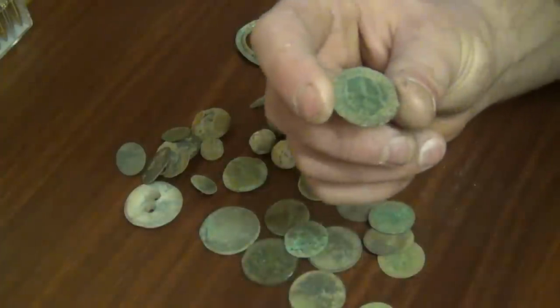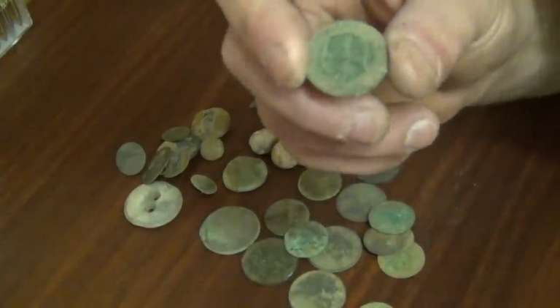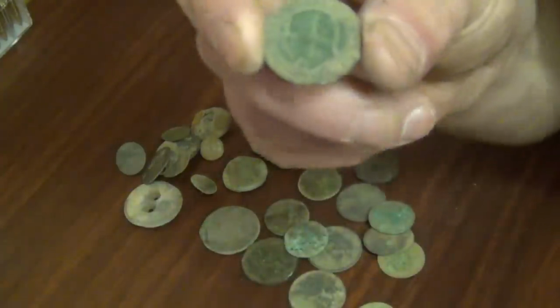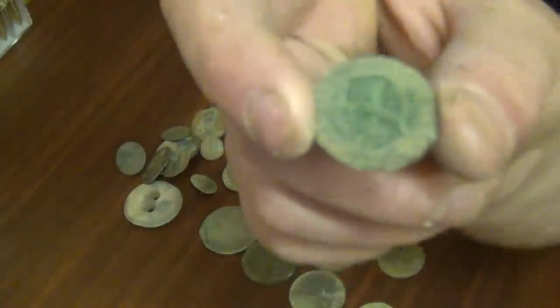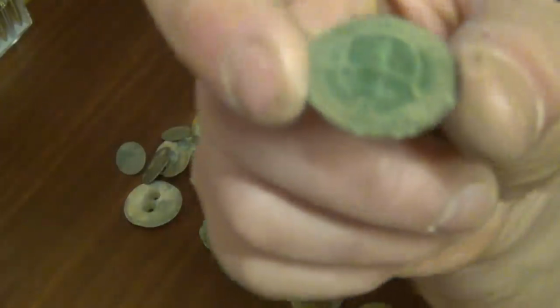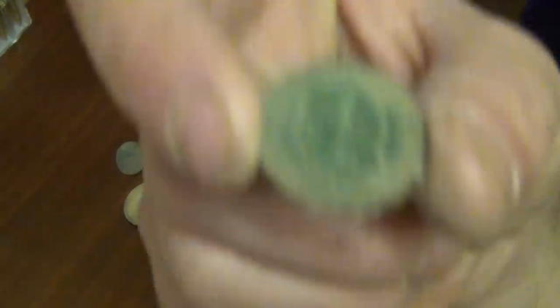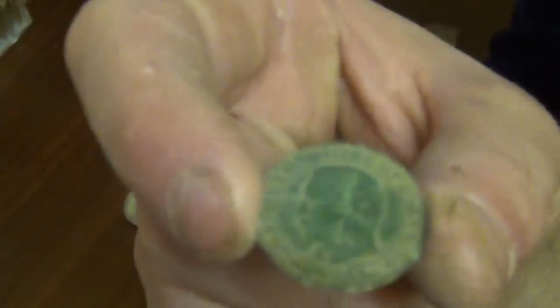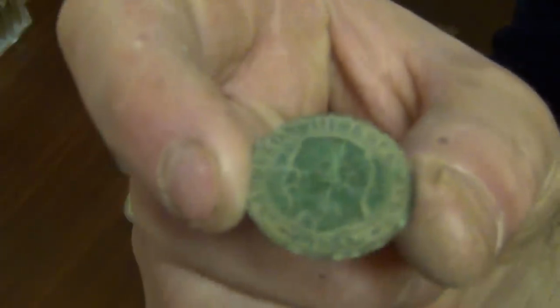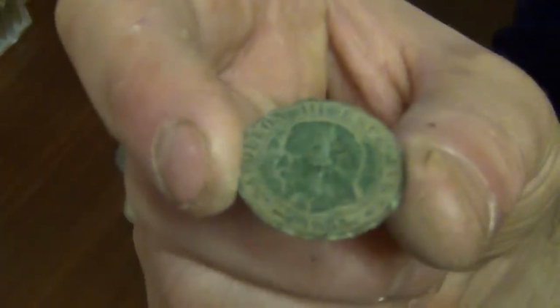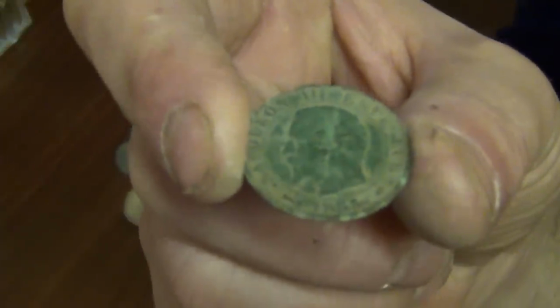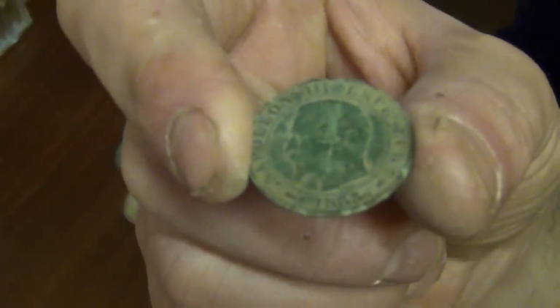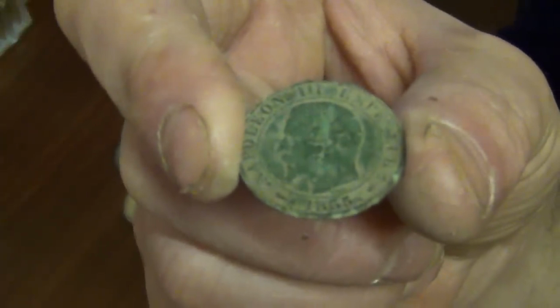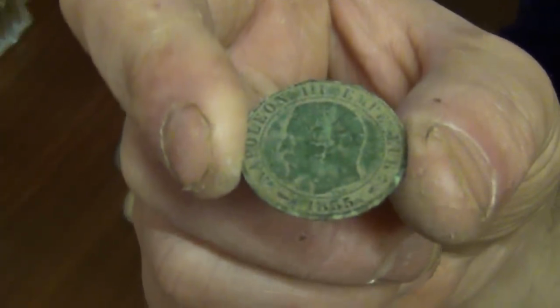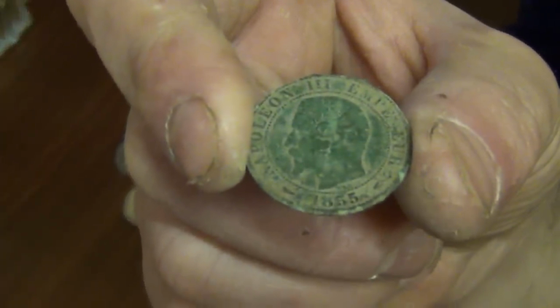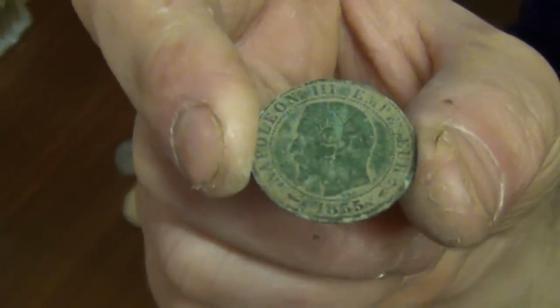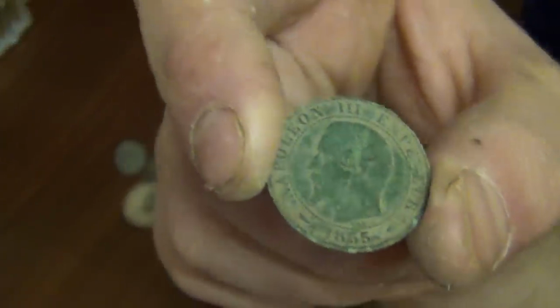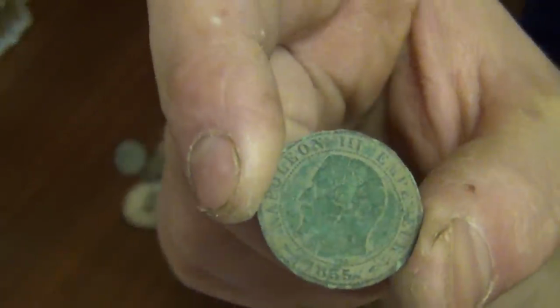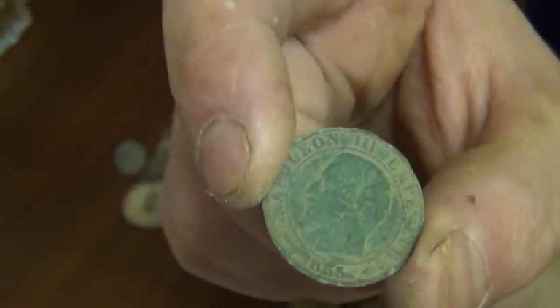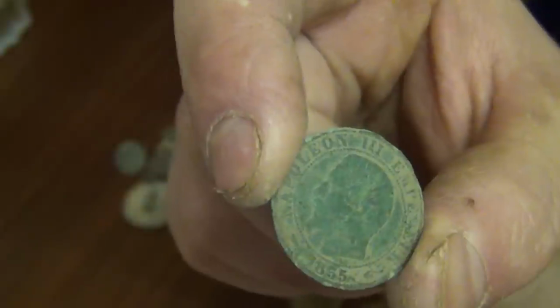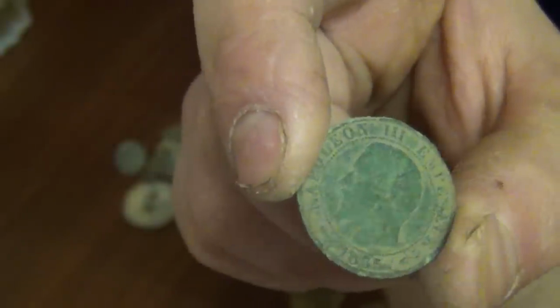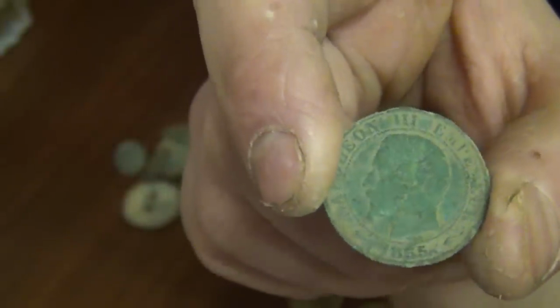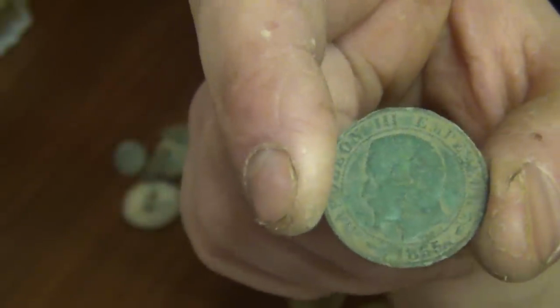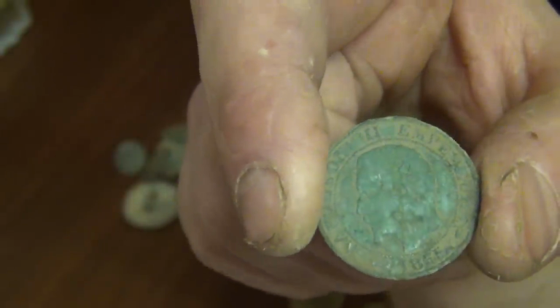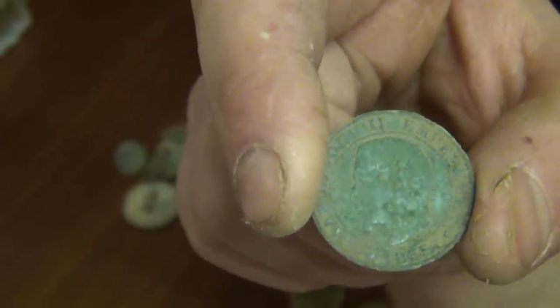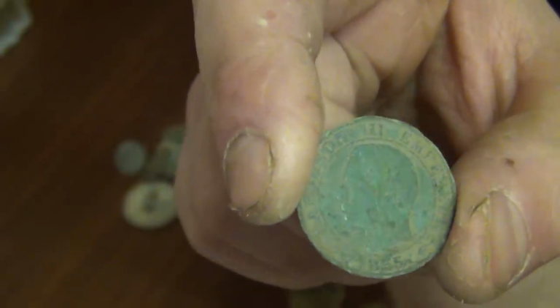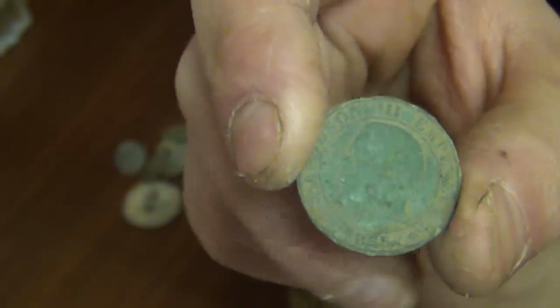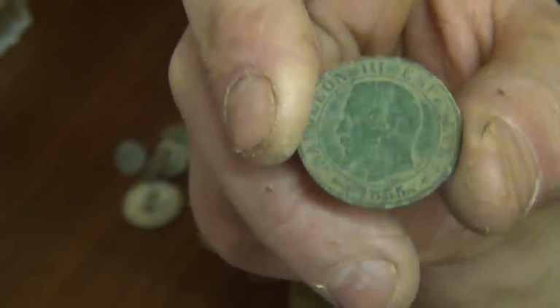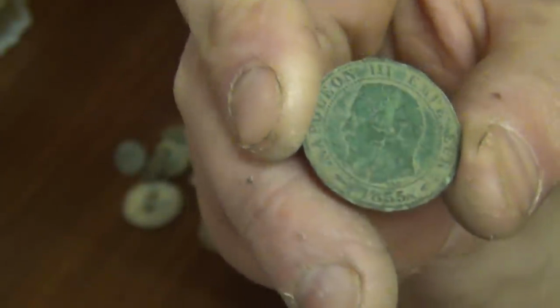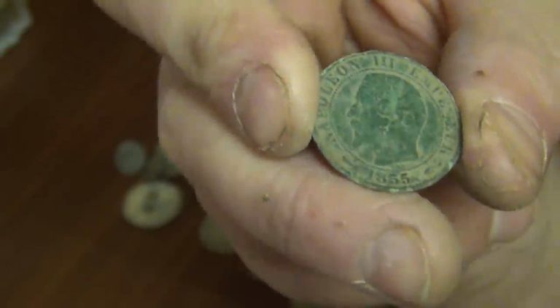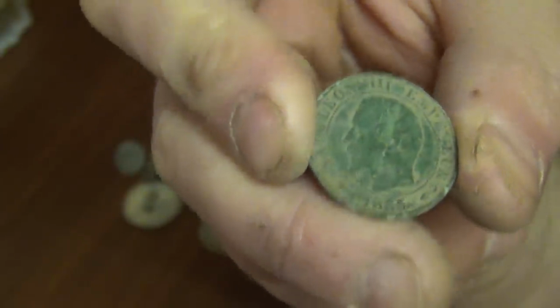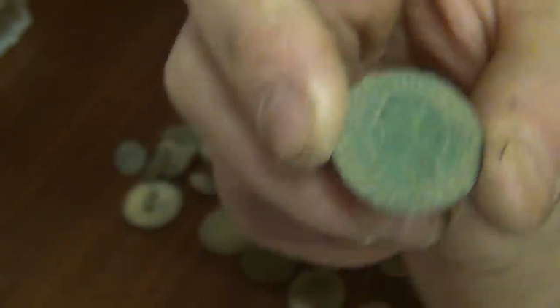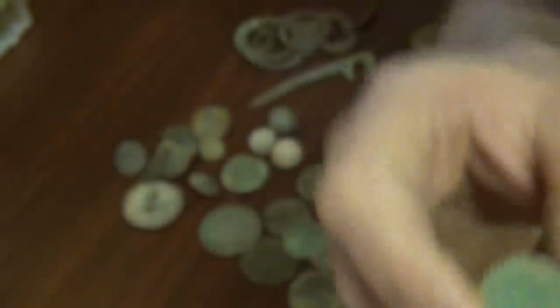And strangely, an 1855 Napoleon III French coin. That just cropped up in the middle of one of the fields, so that was unusual.